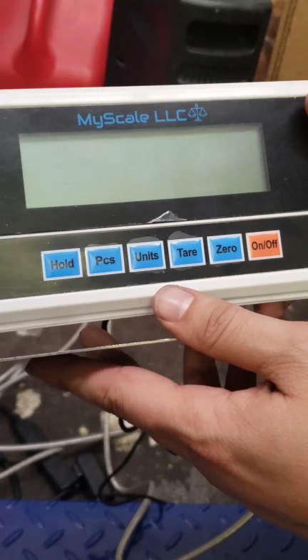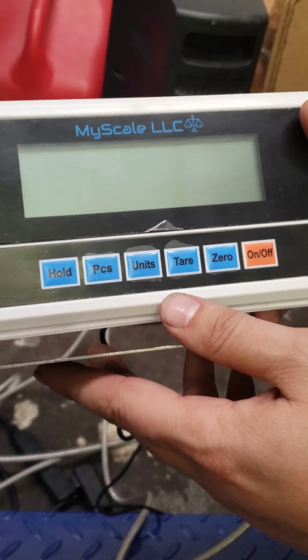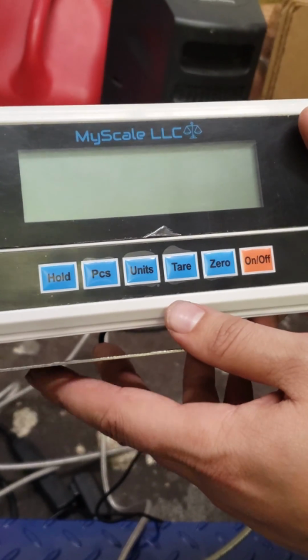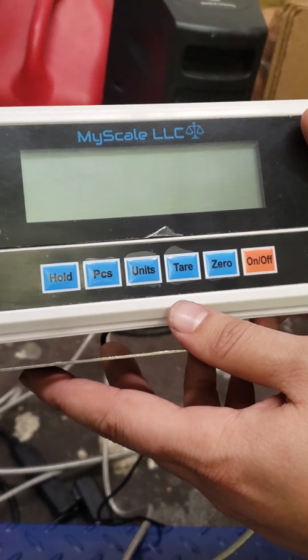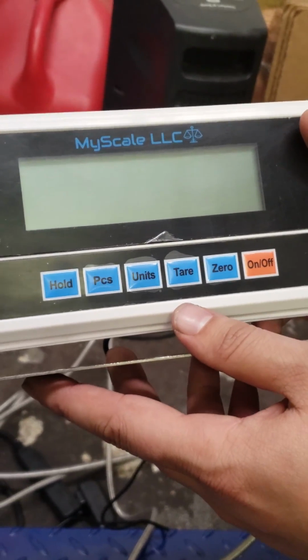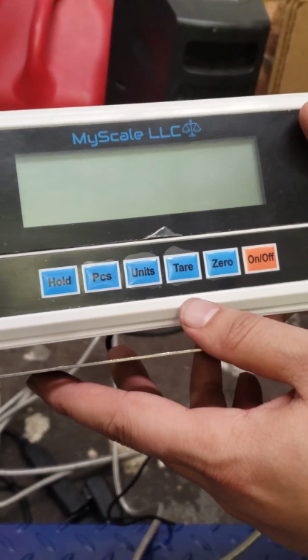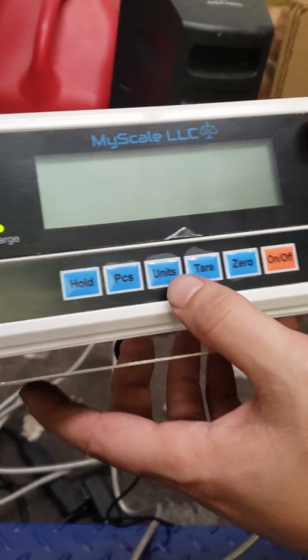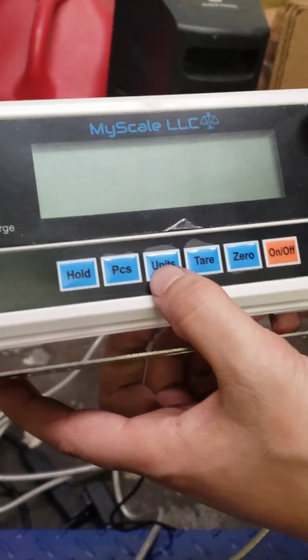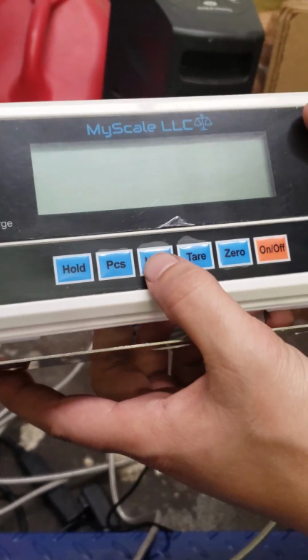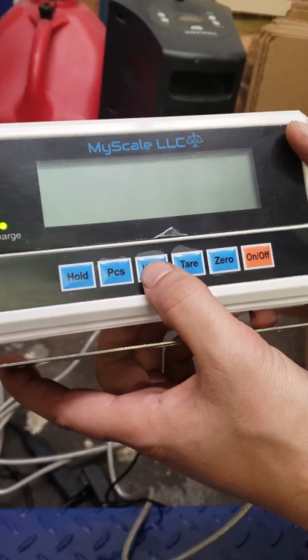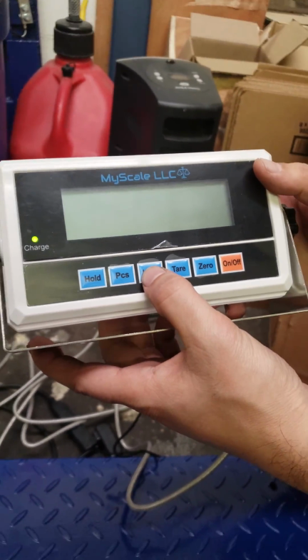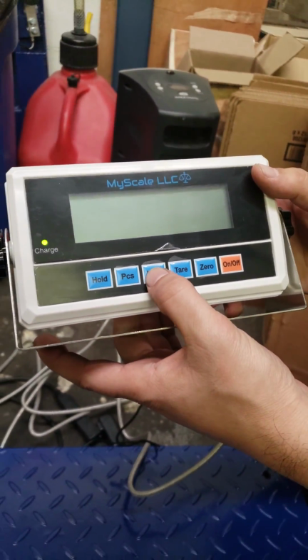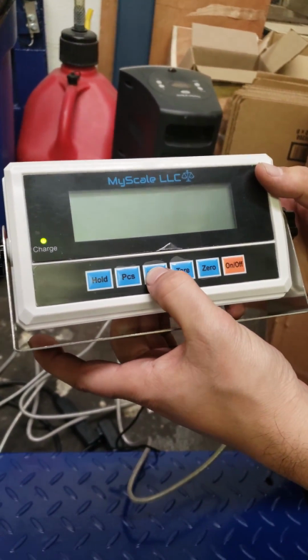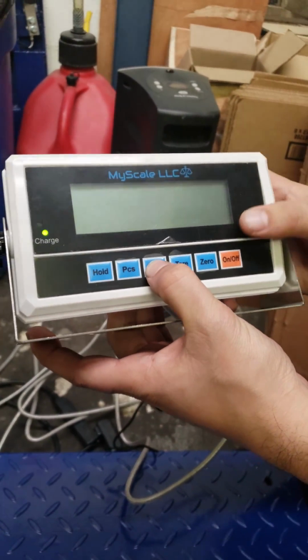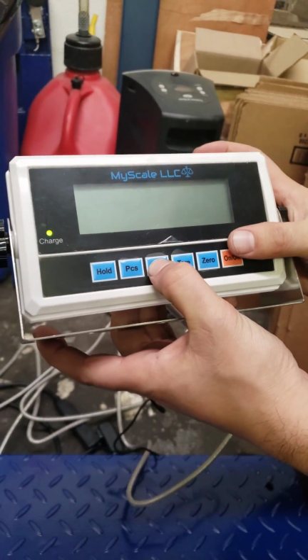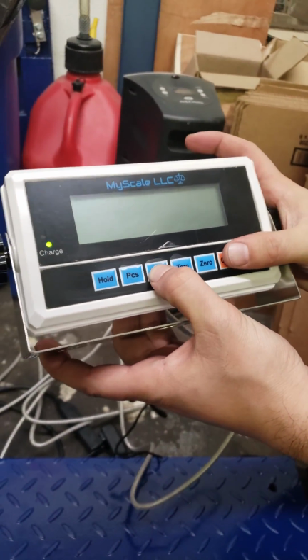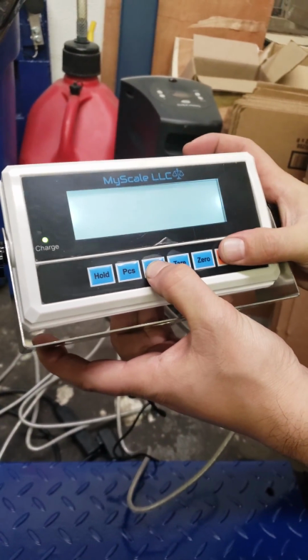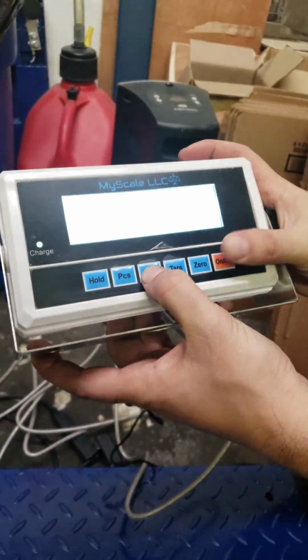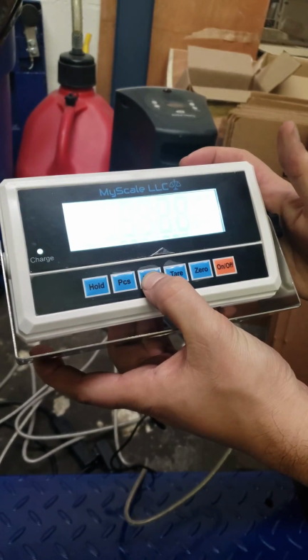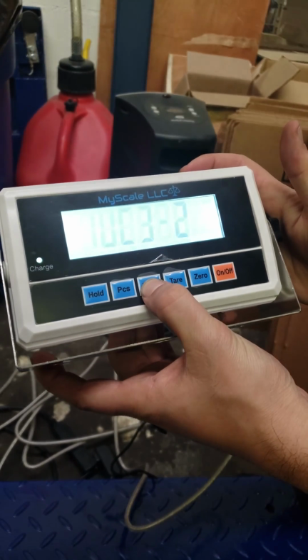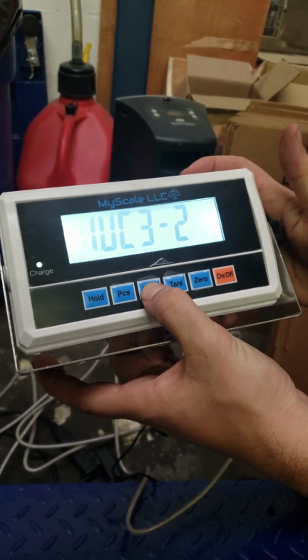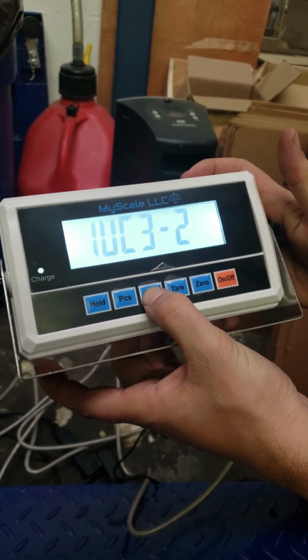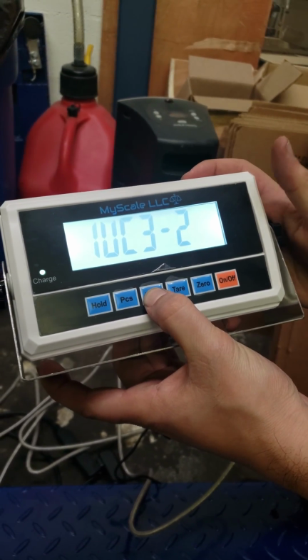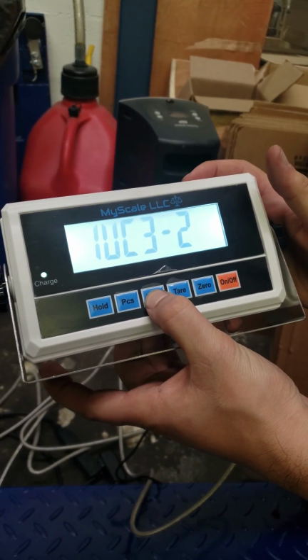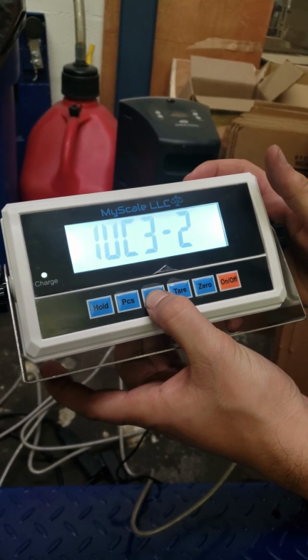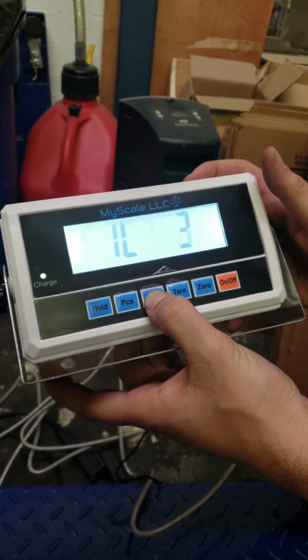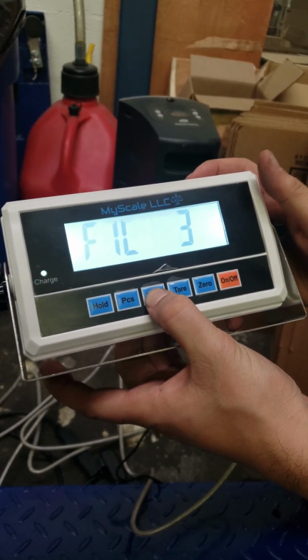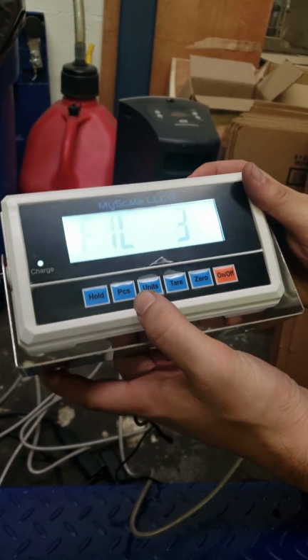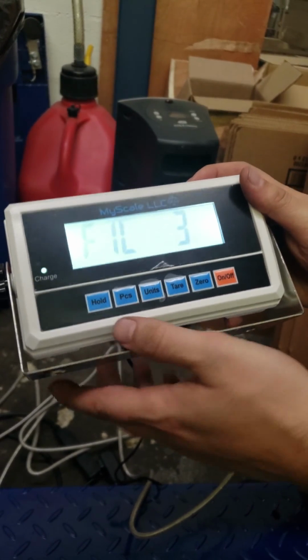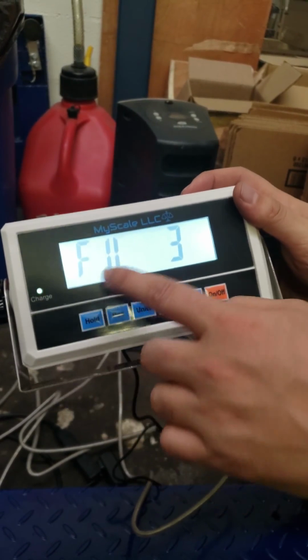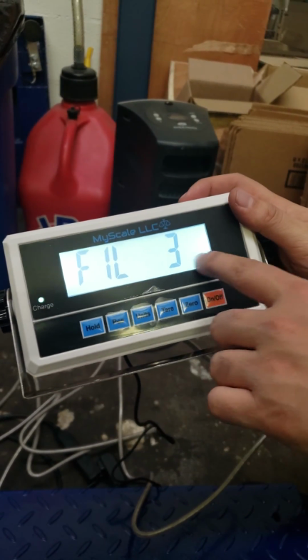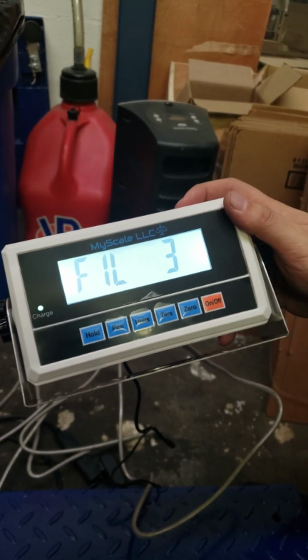We're going to calibrate our IN520 today. What you do is hold down the unit button and press on/off, and it's going to go on to FILL.